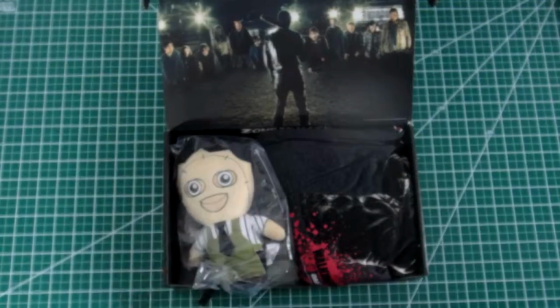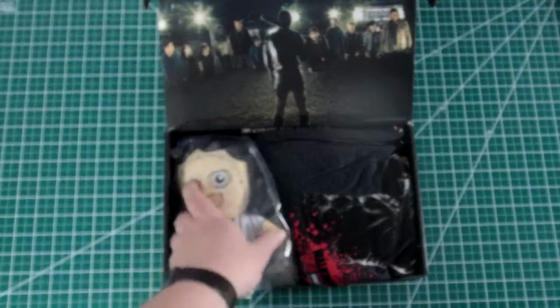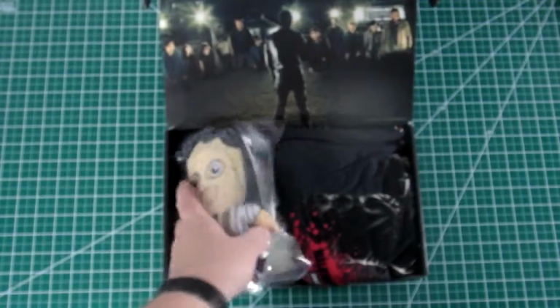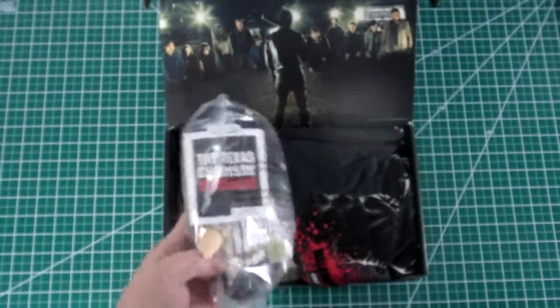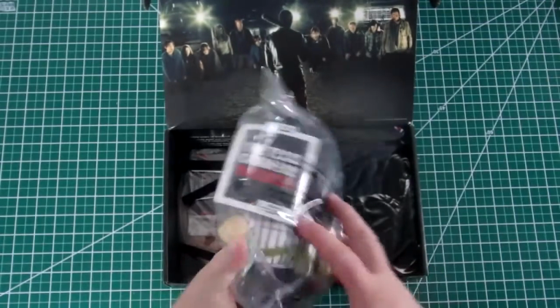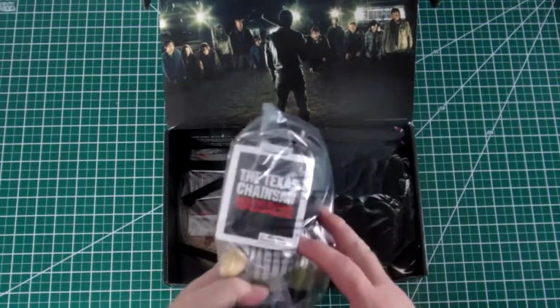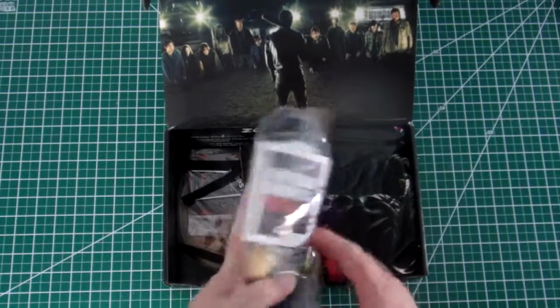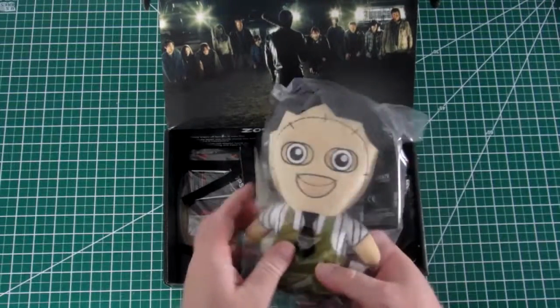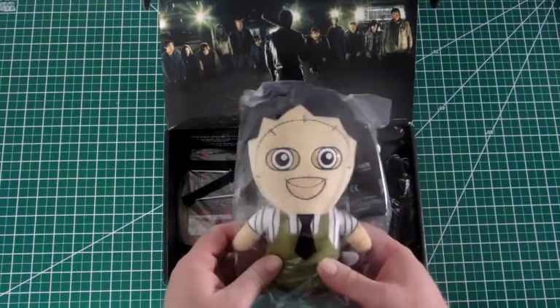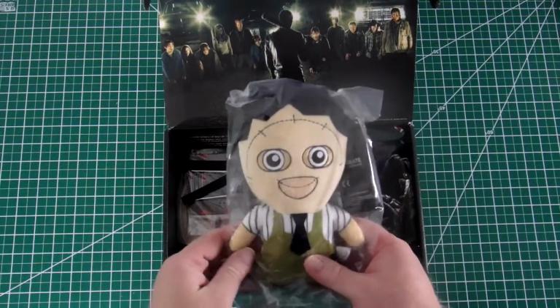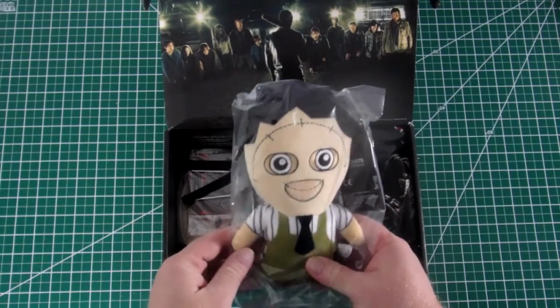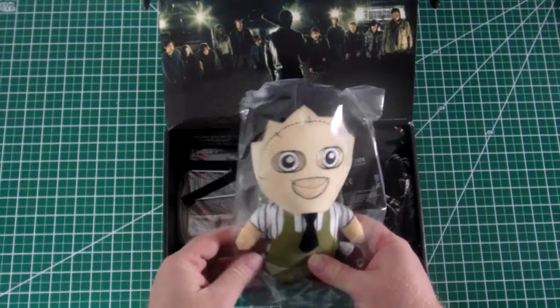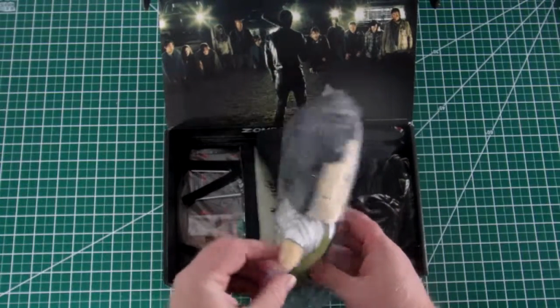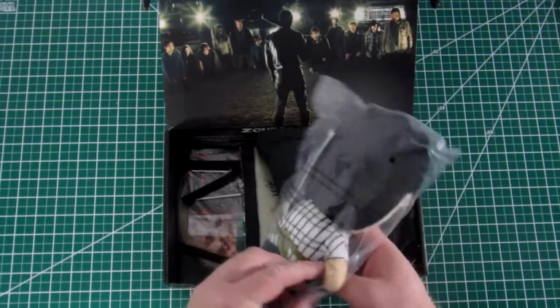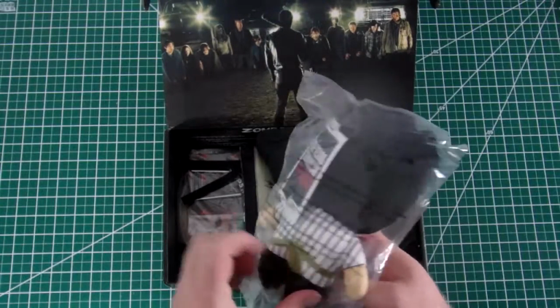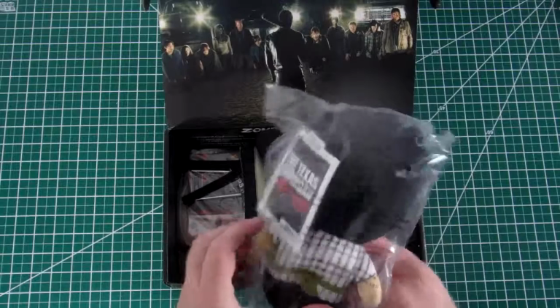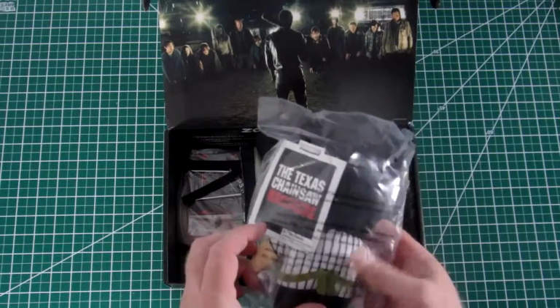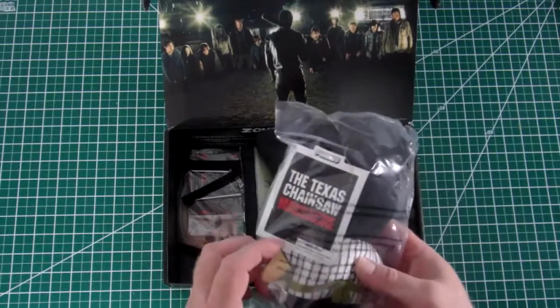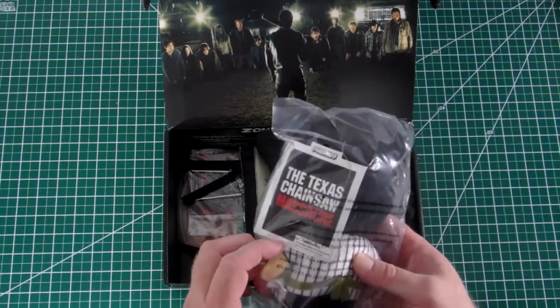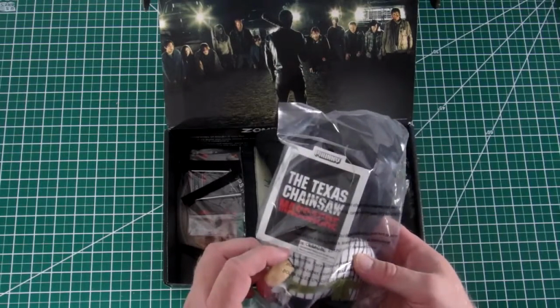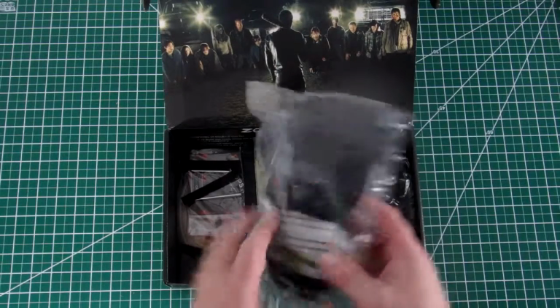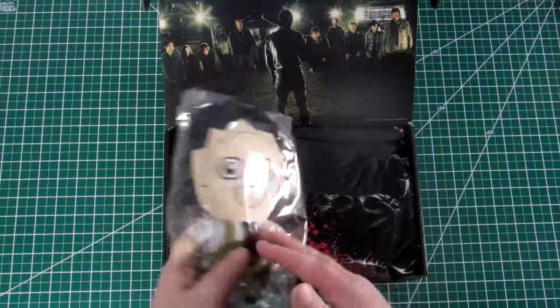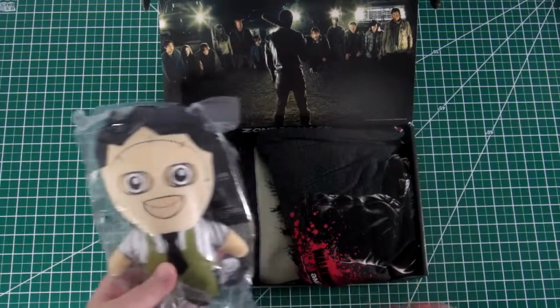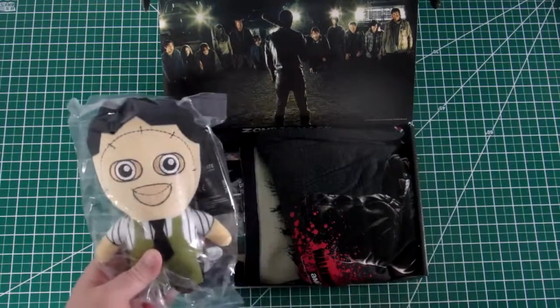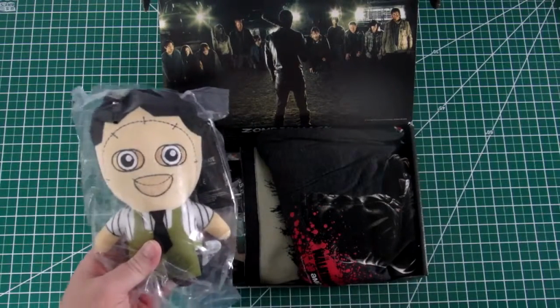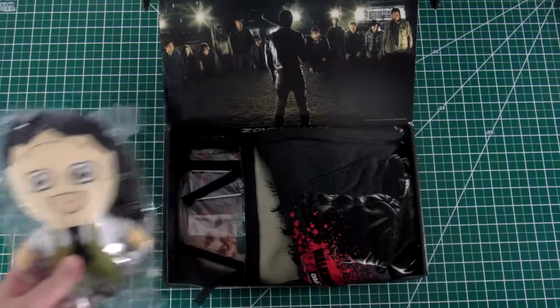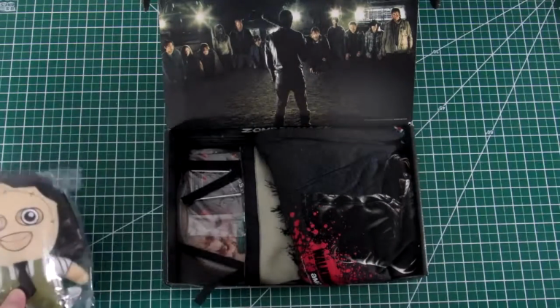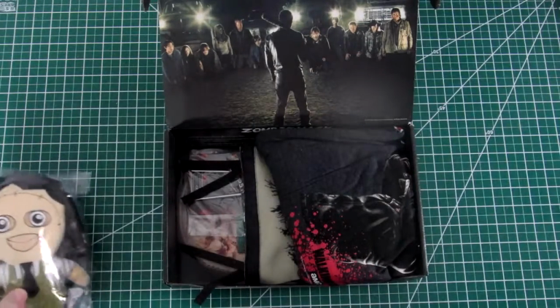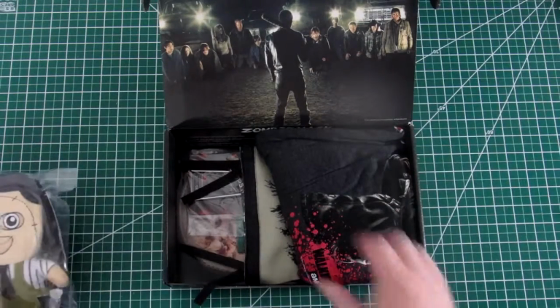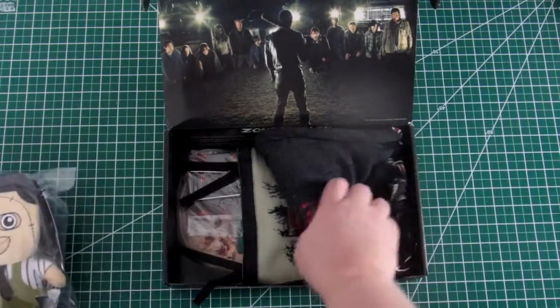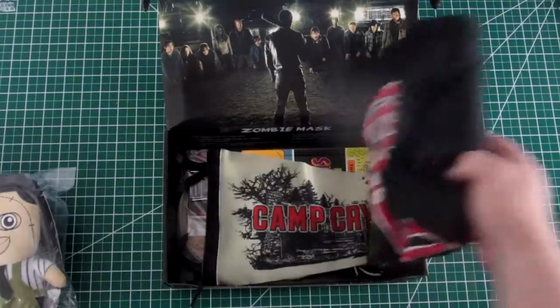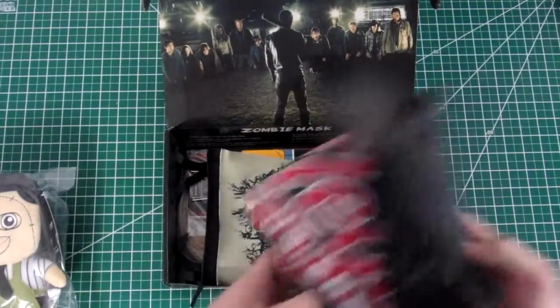Alright so we have here a Texas Chainsaw Massacre doll. It's kind of interesting I suppose.